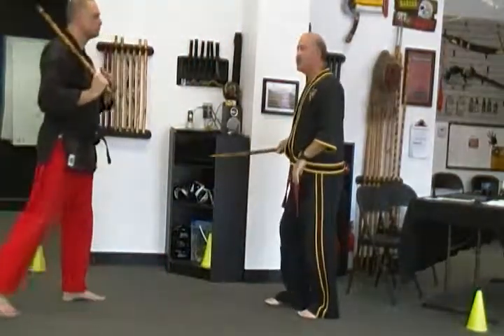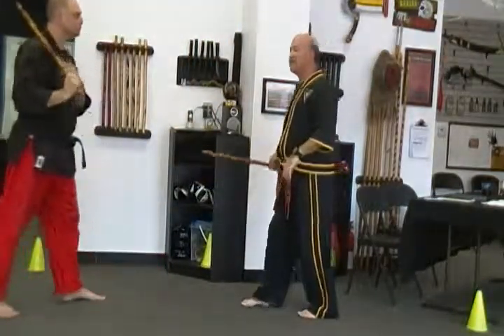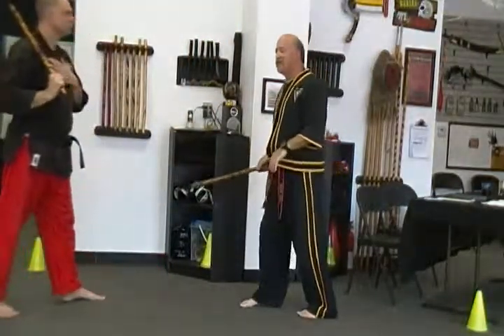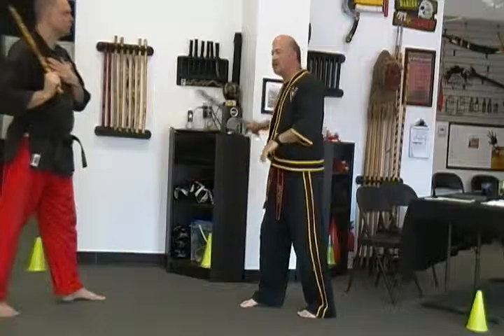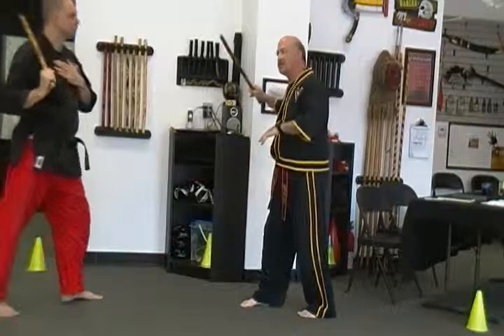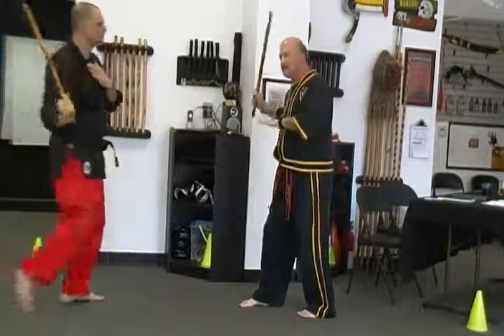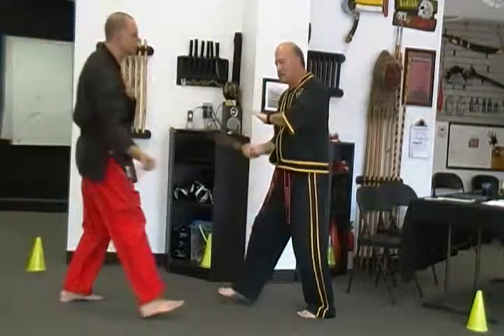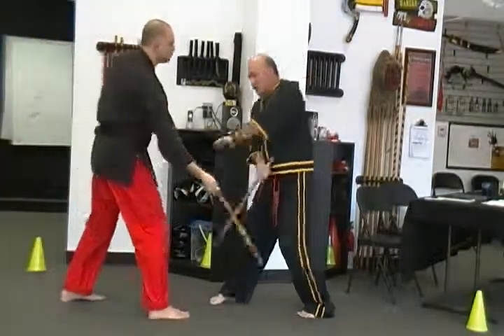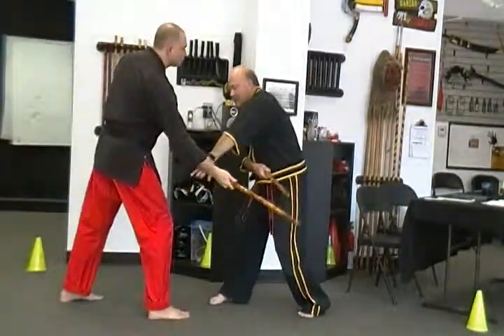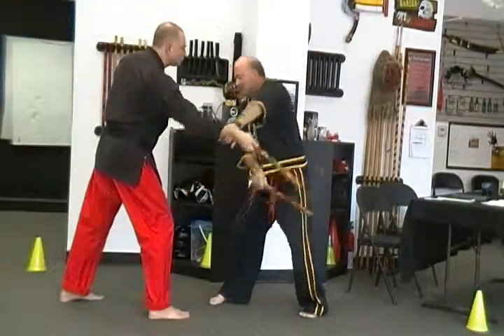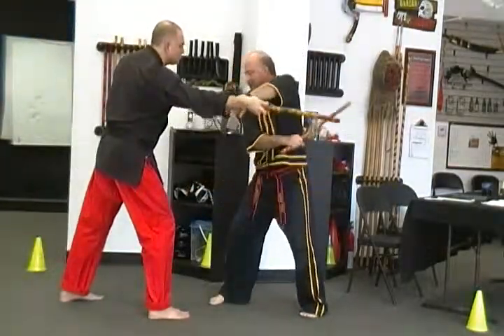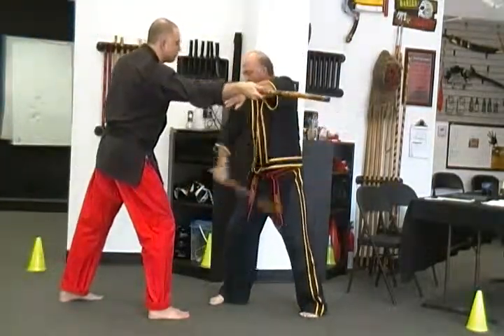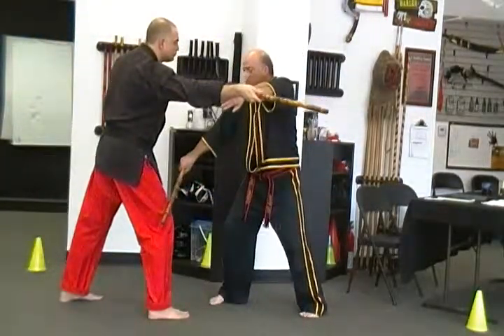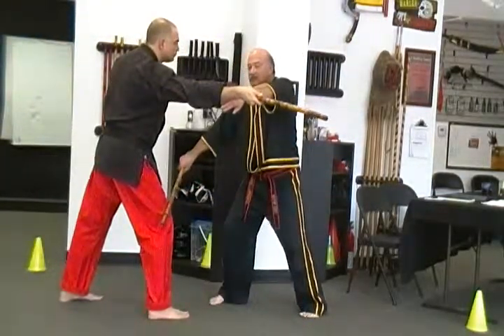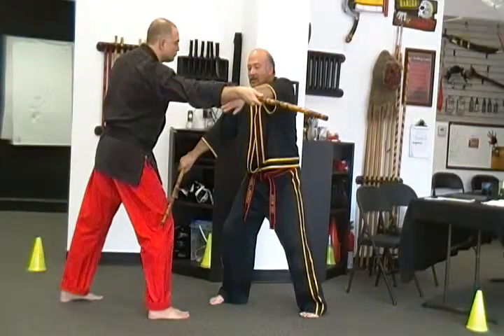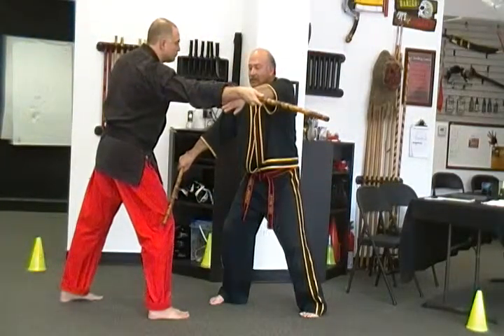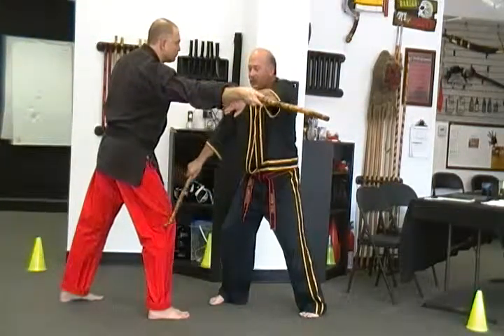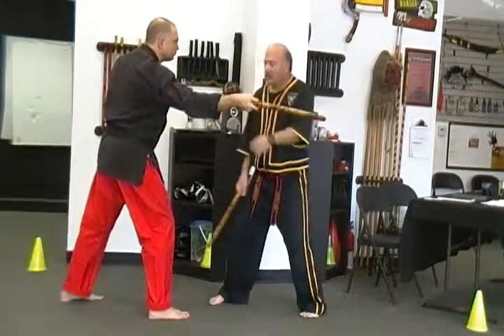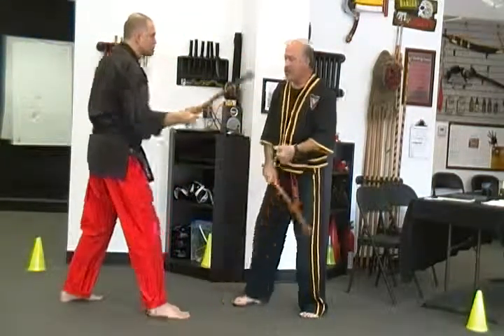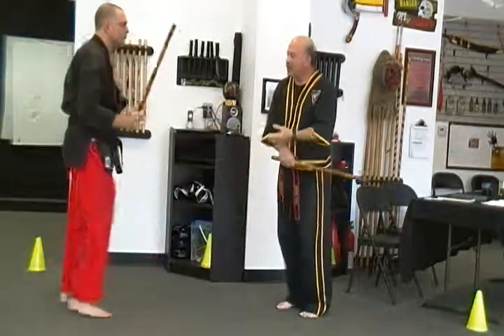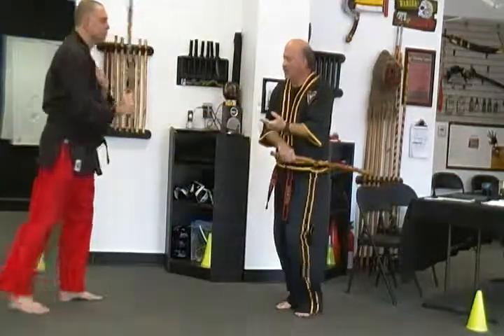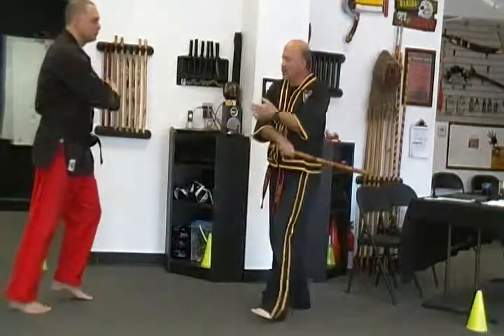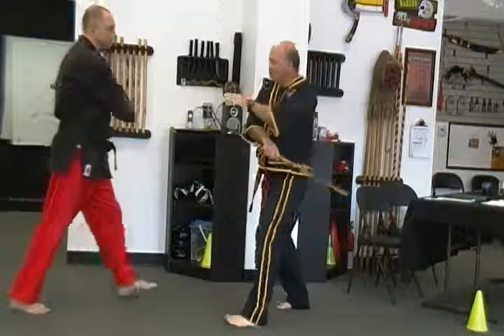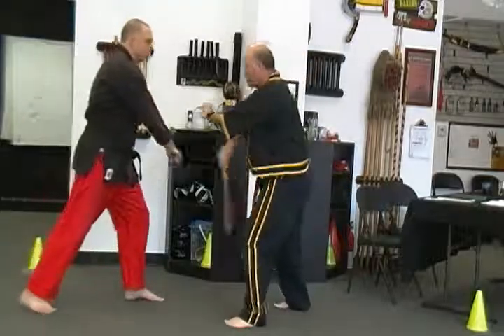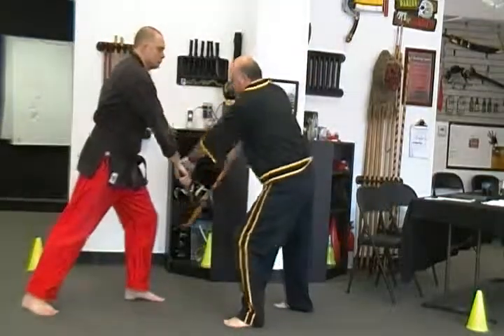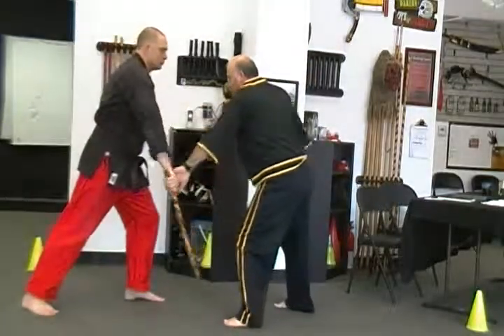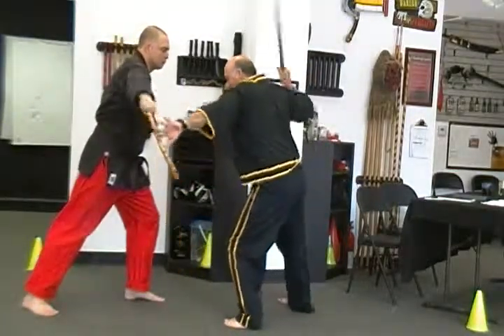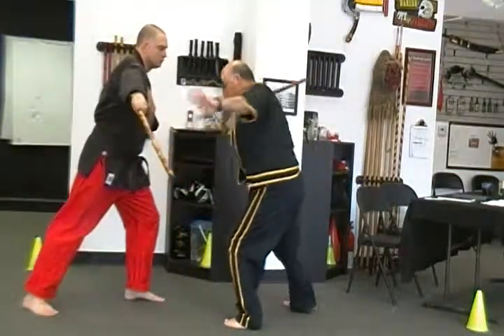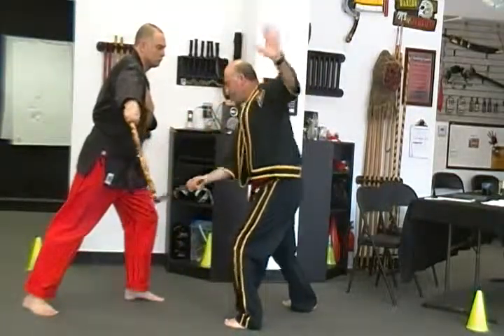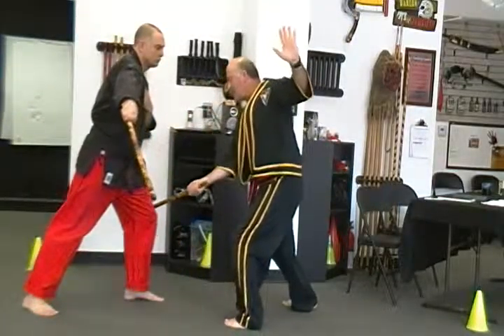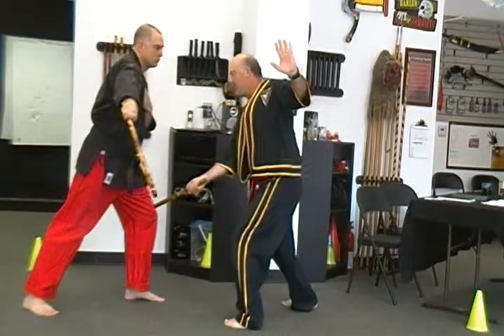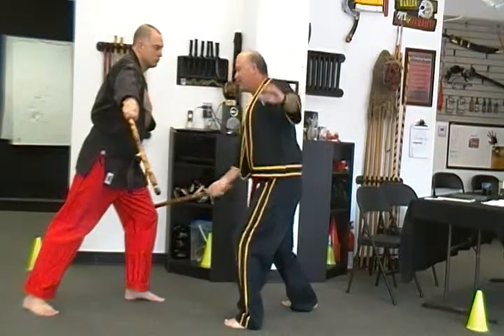He's coming in down at my knees, I'm going to sweep block up, lift it up, bust him in the knee. Other side, he sweeps in here — boom, come through, come back, get him in here.